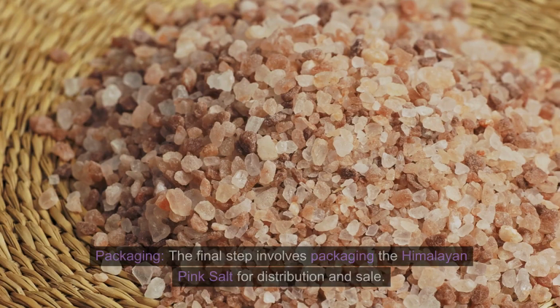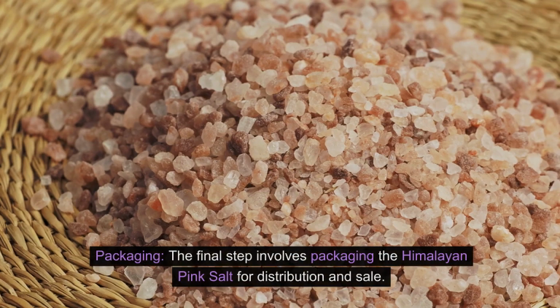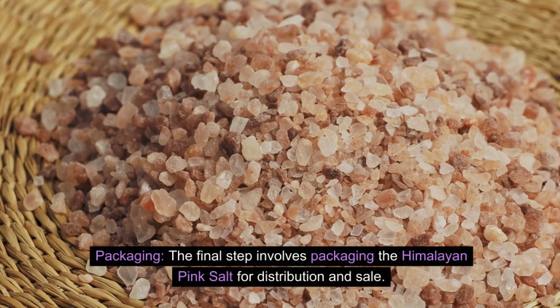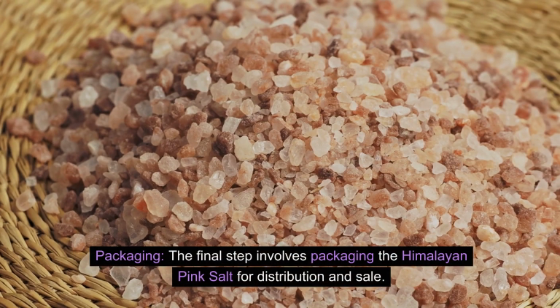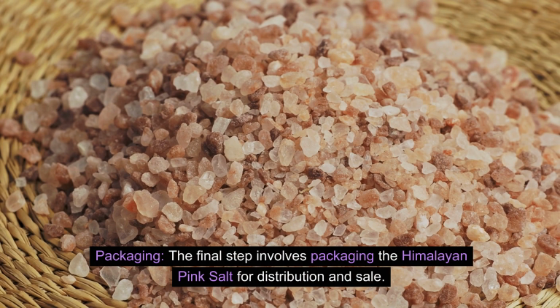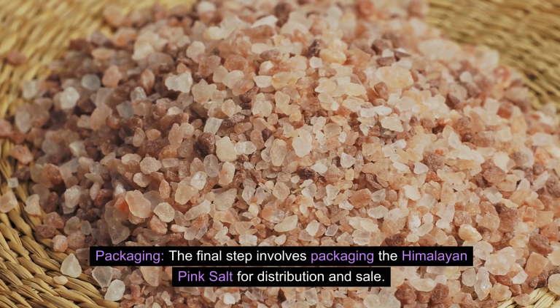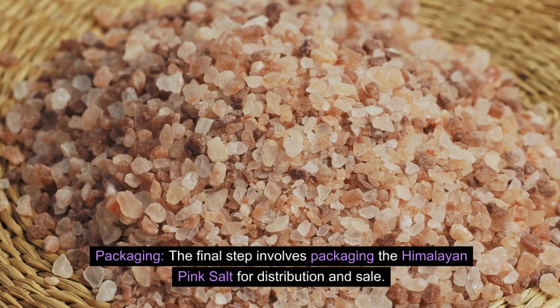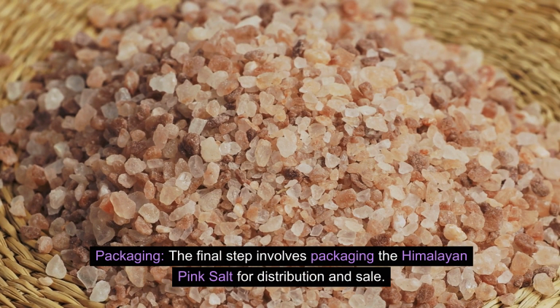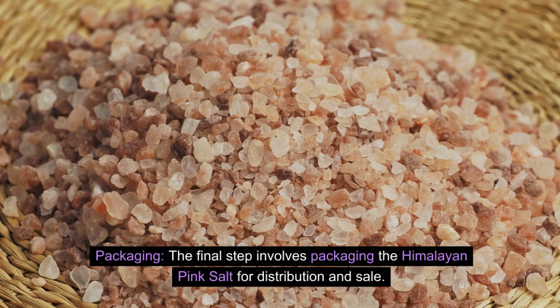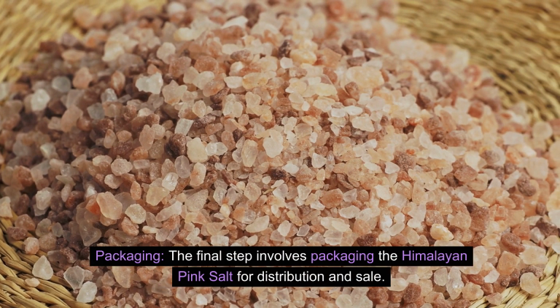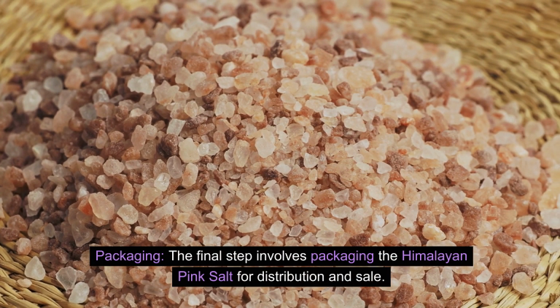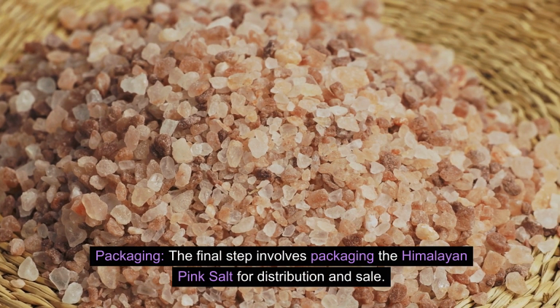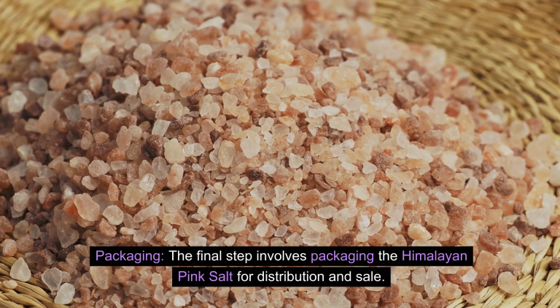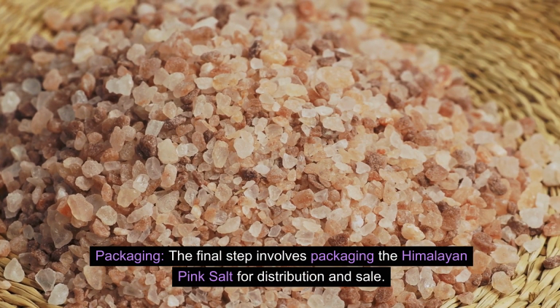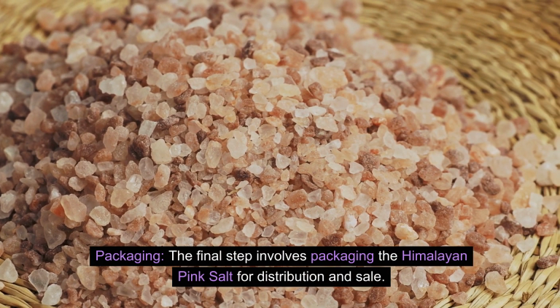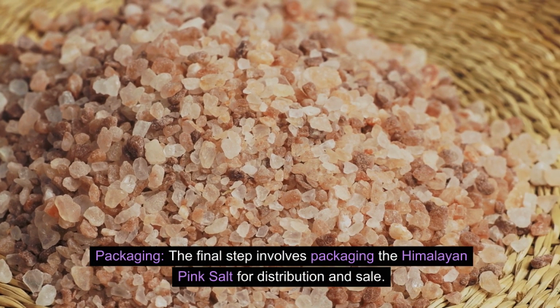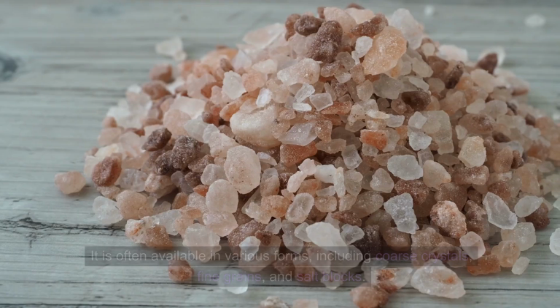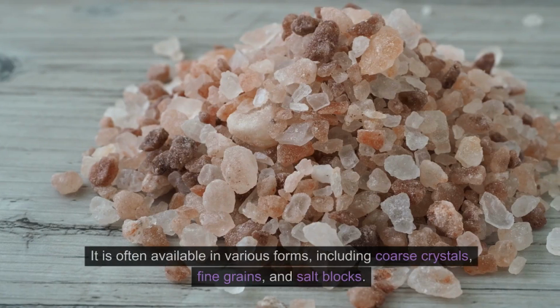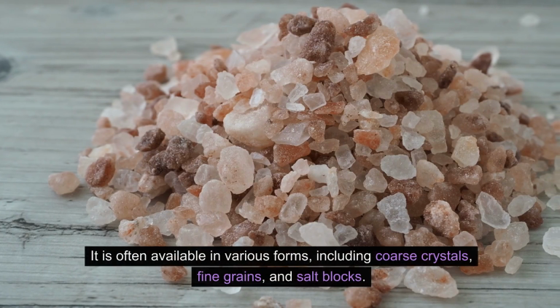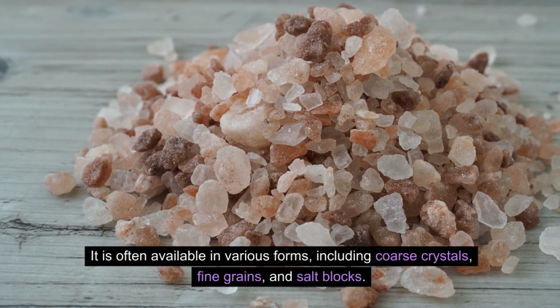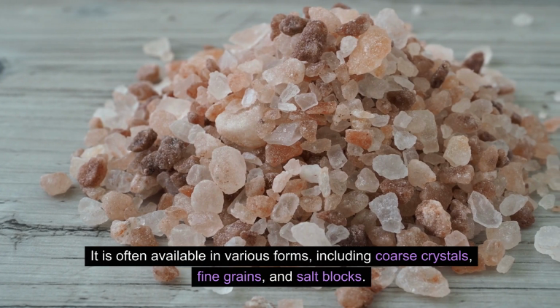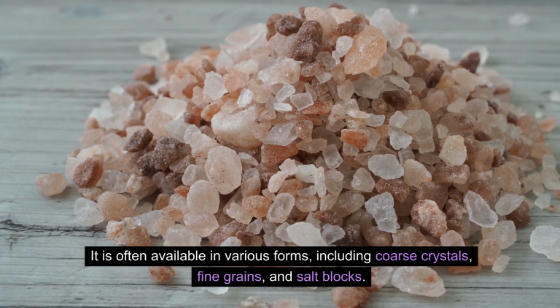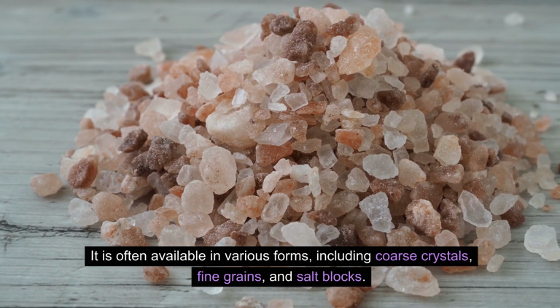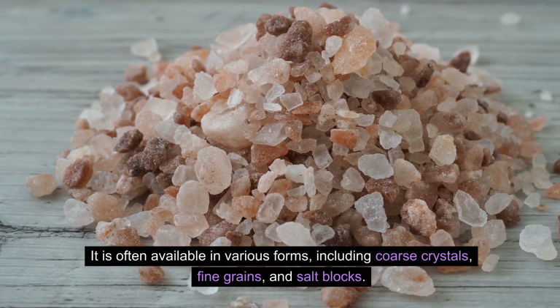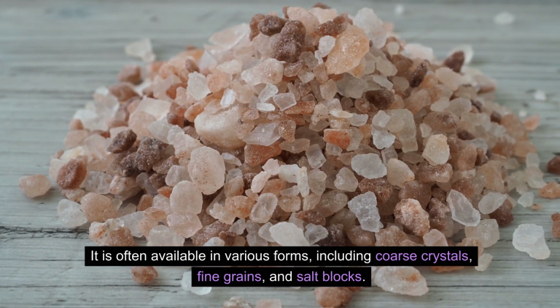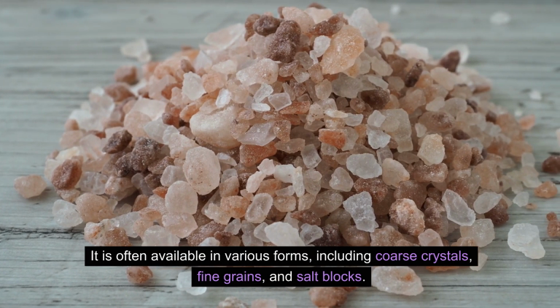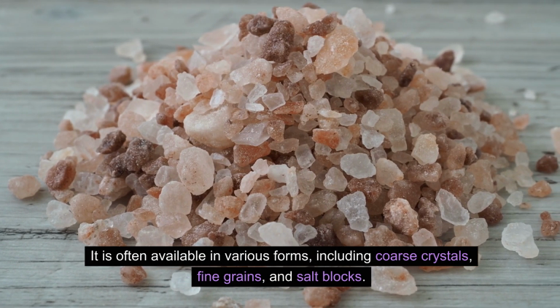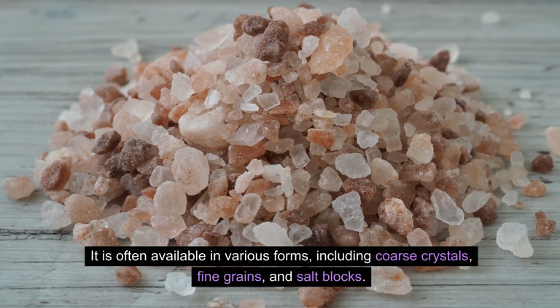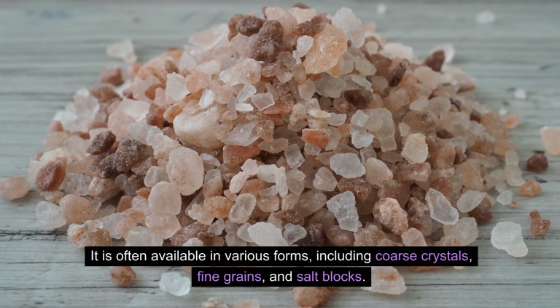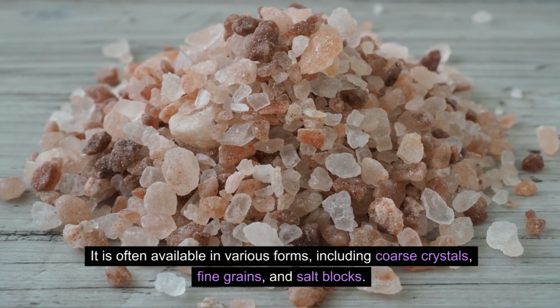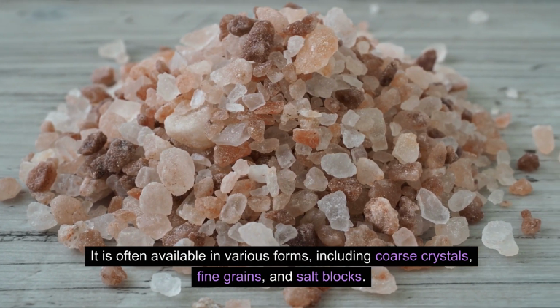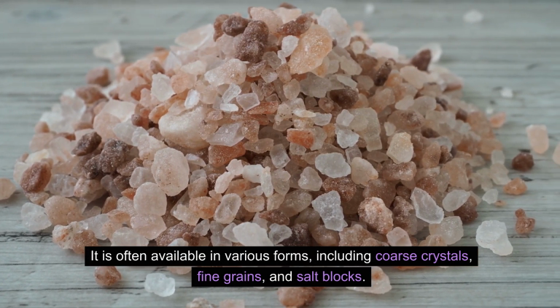Packaging: The final step involves packaging the Himalayan pink salt for distribution and sale. It is often available in various forms, including coarse crystals, fine grains, and salt blocks.